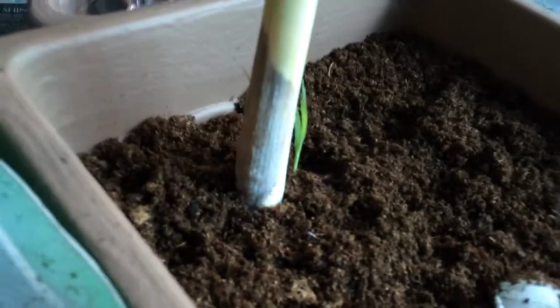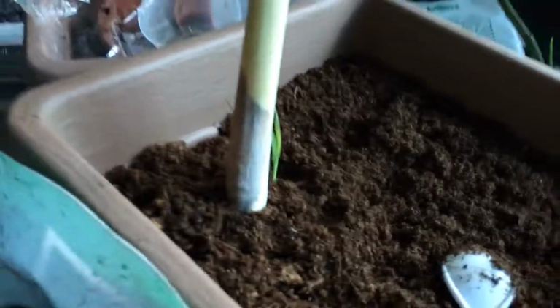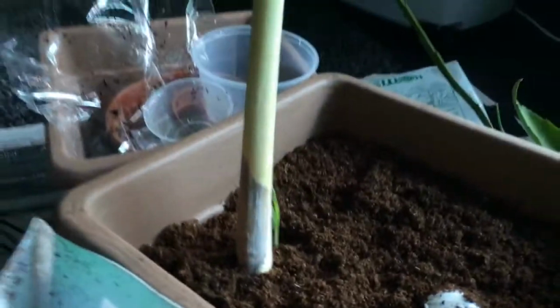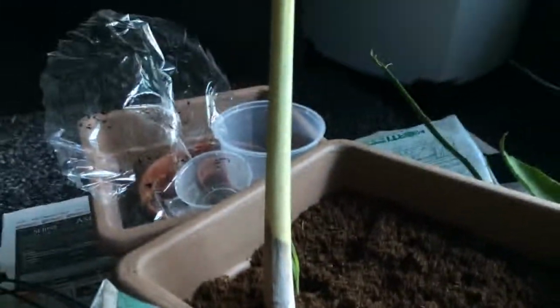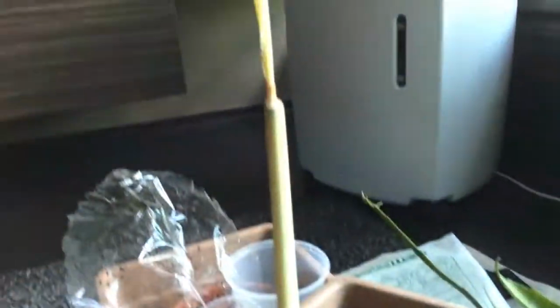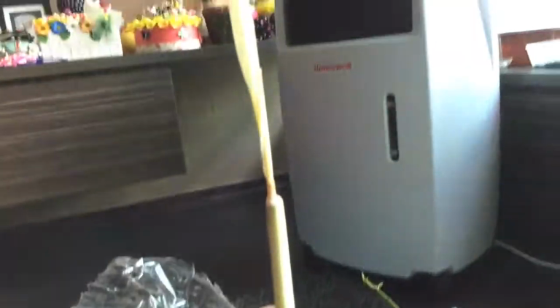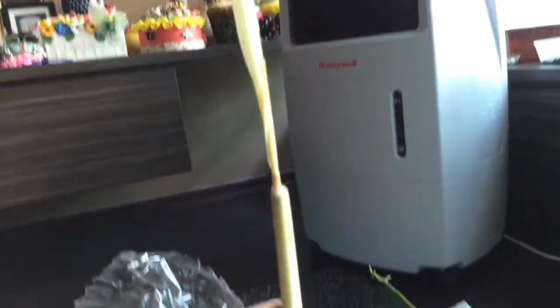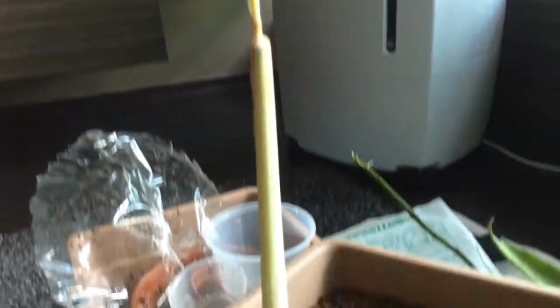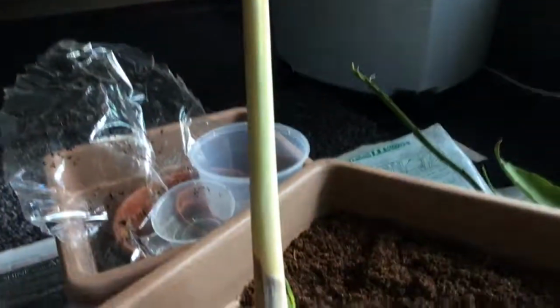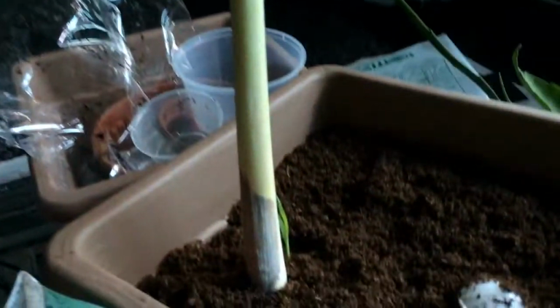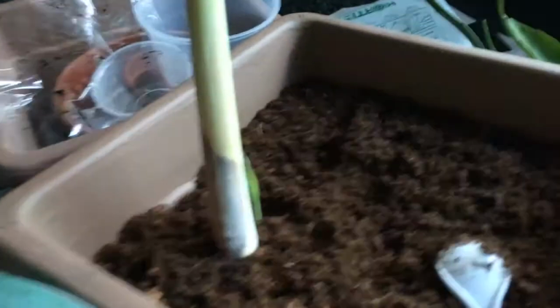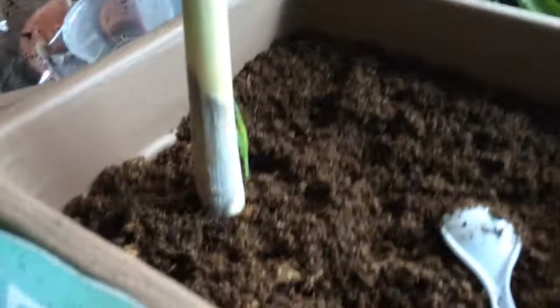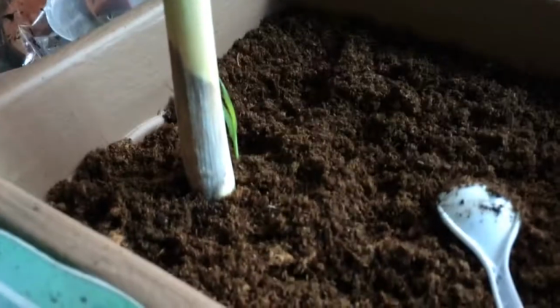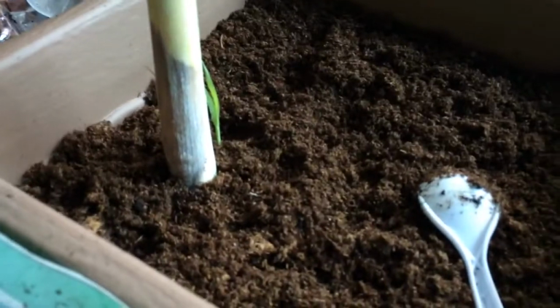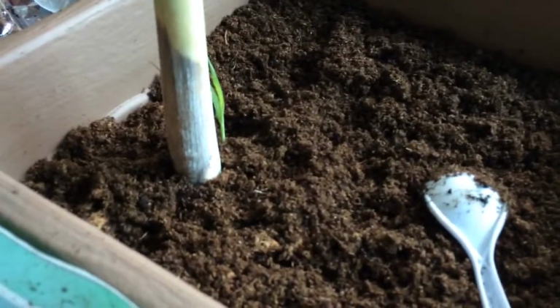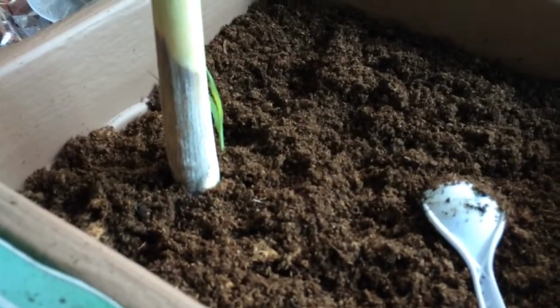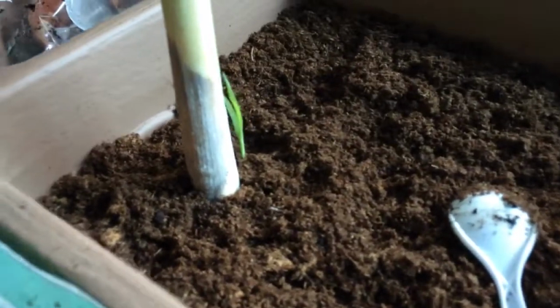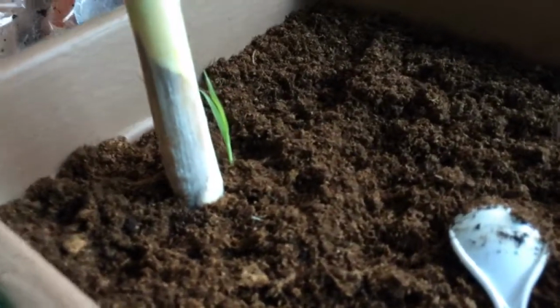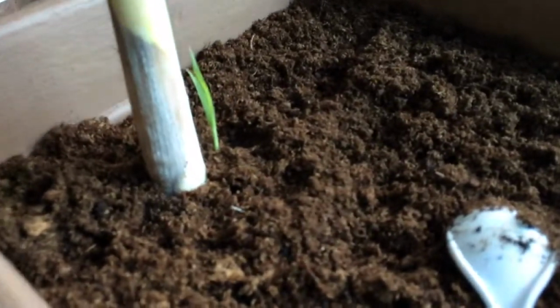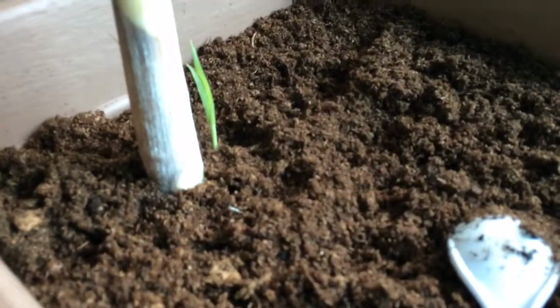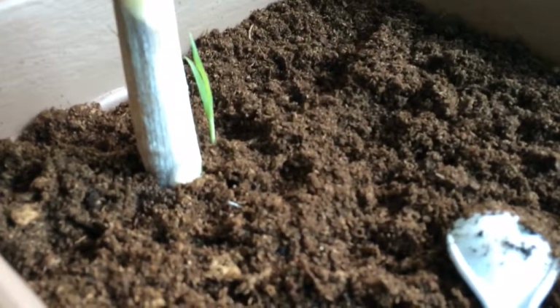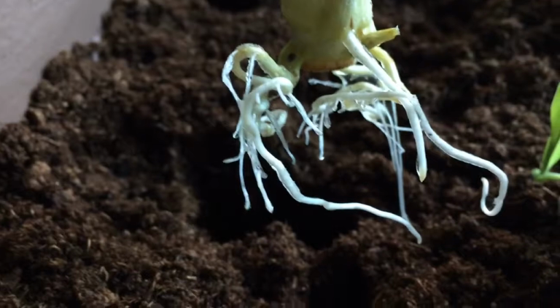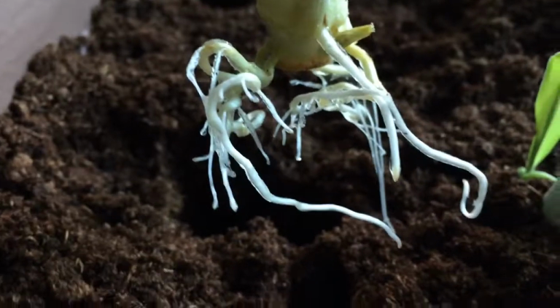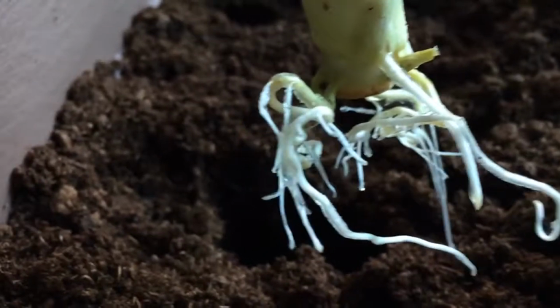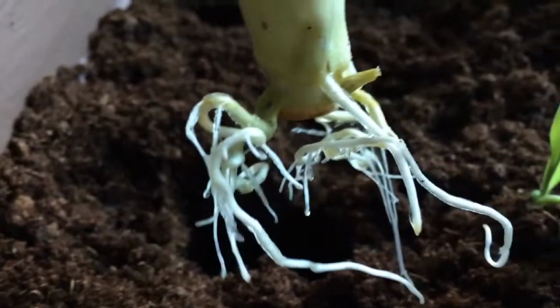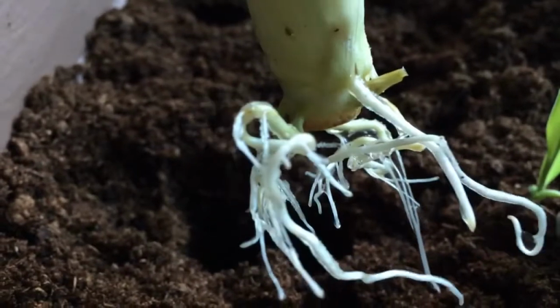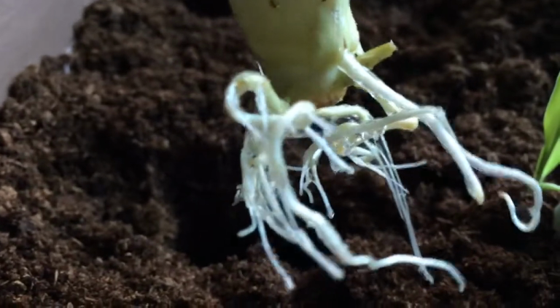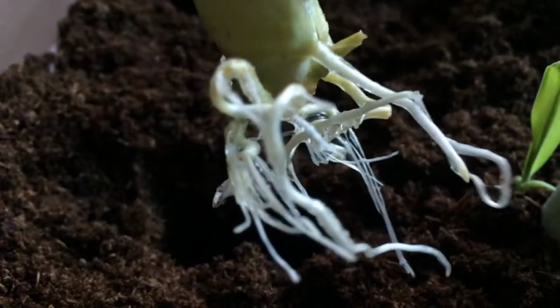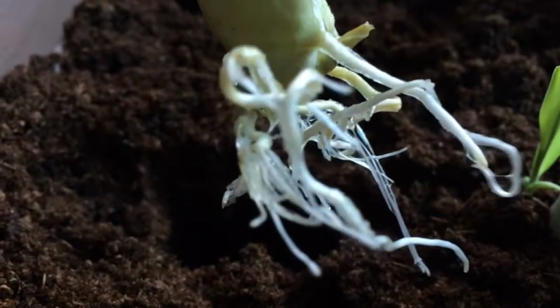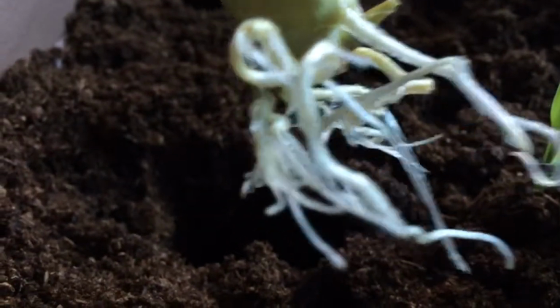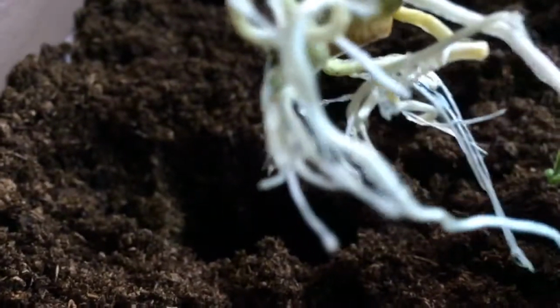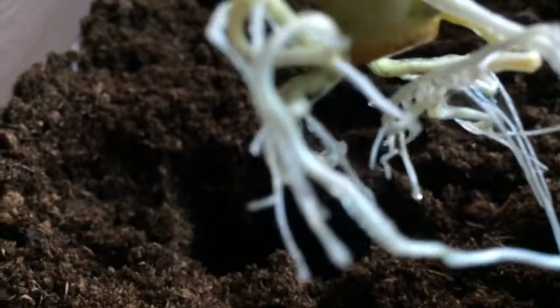As you can see, we are going to be using the lemongrass. The stem is a little bit too long, so we are going to cut it into half later. Look at those roots and the new shoot that is growing.